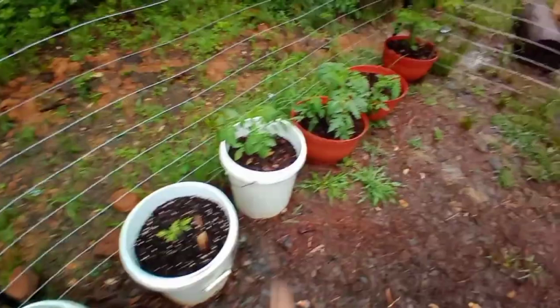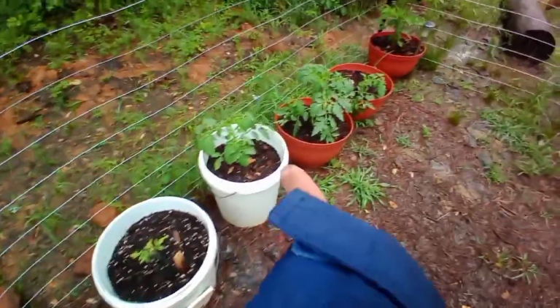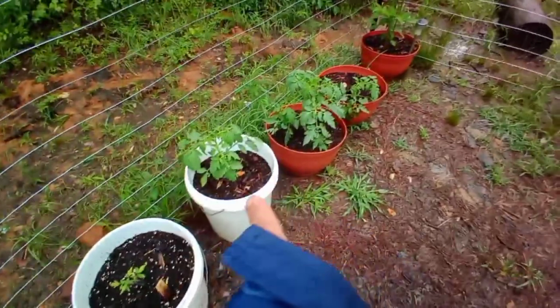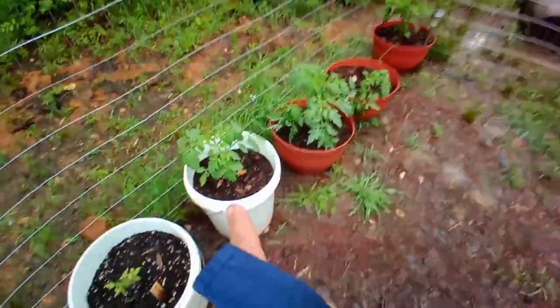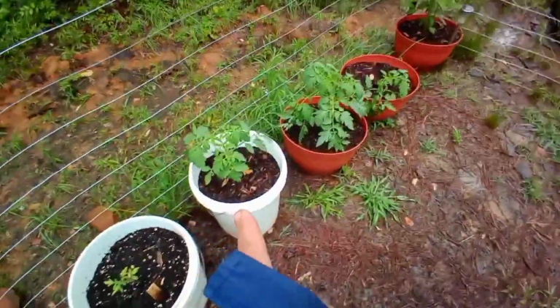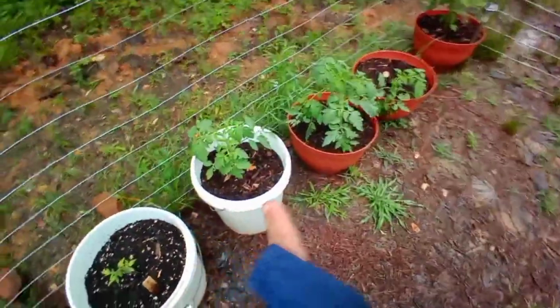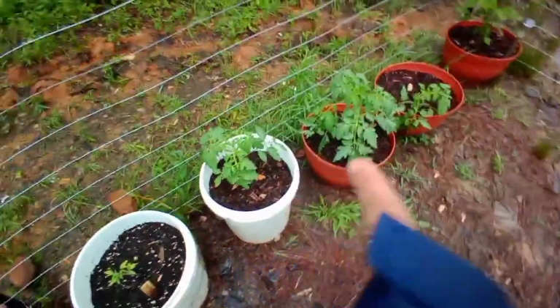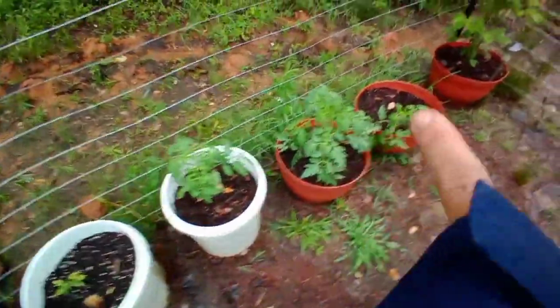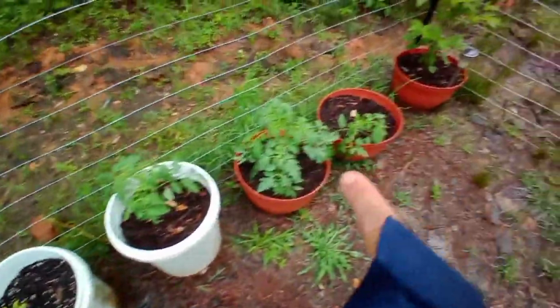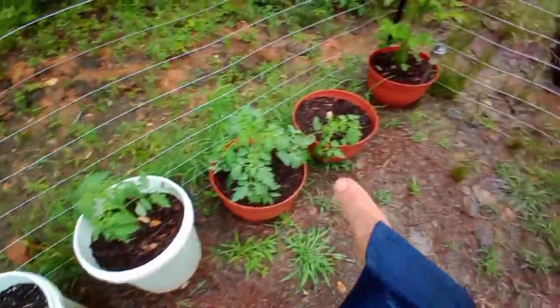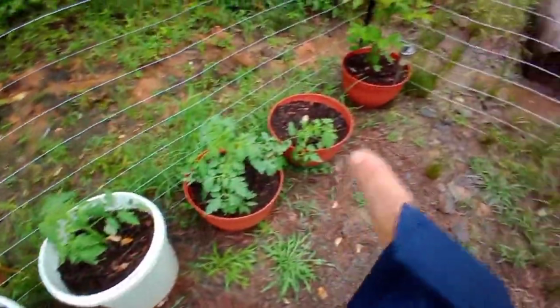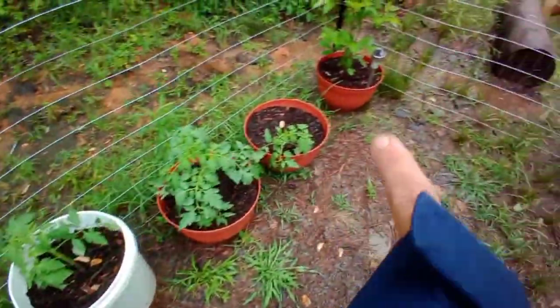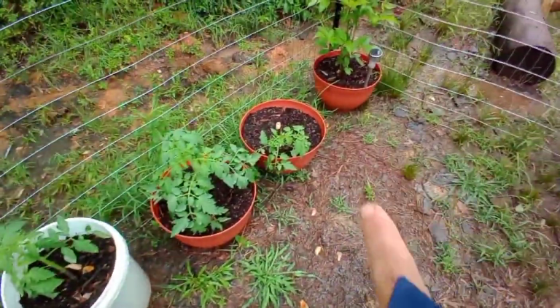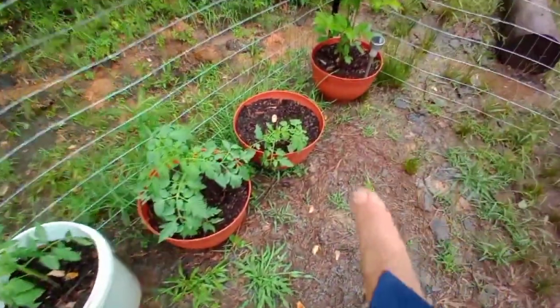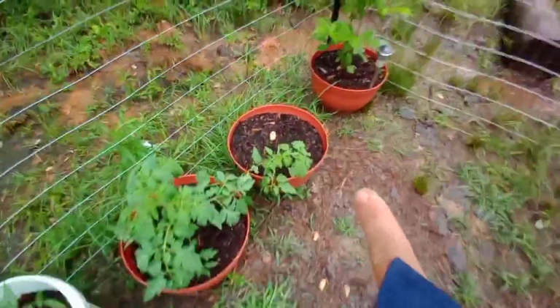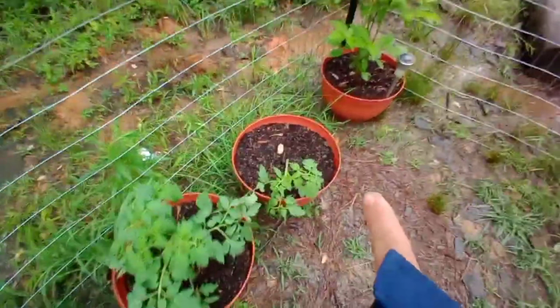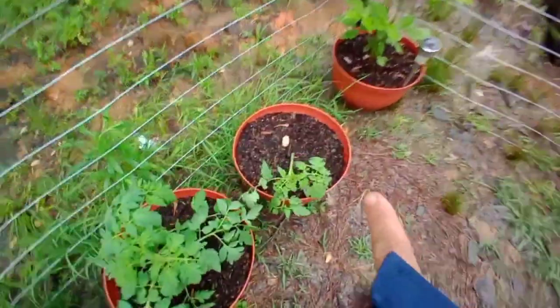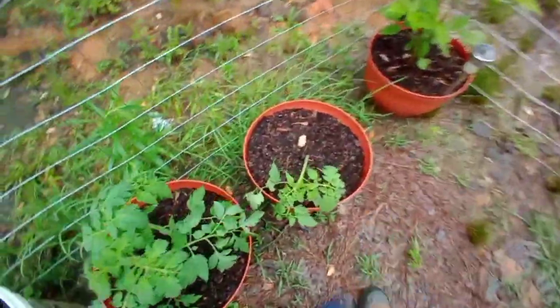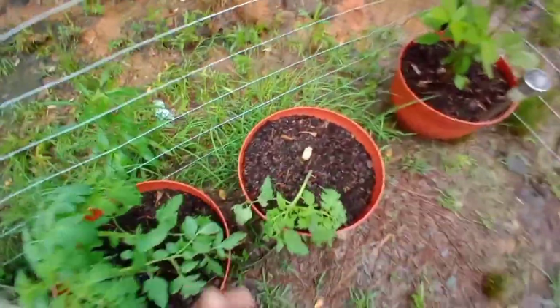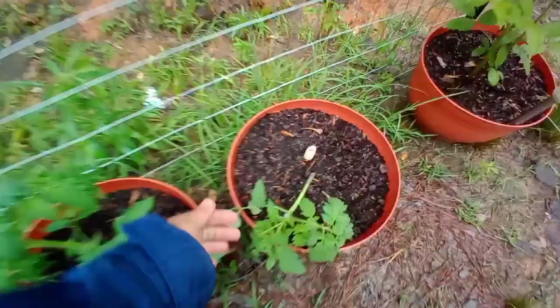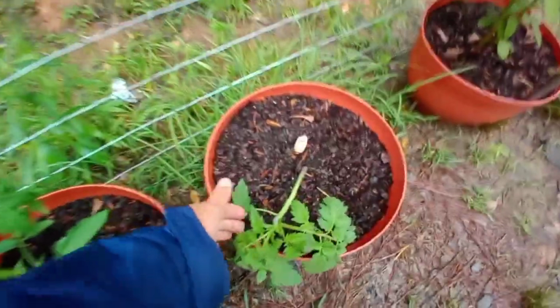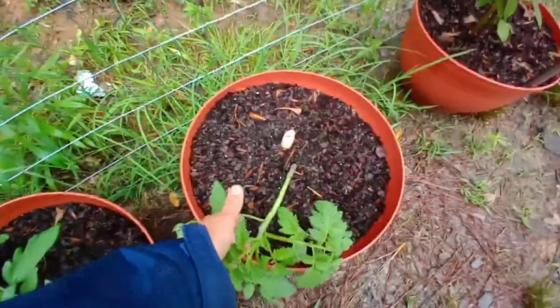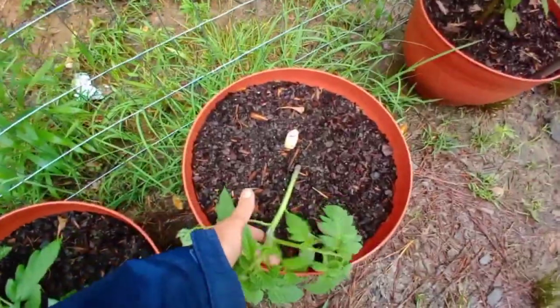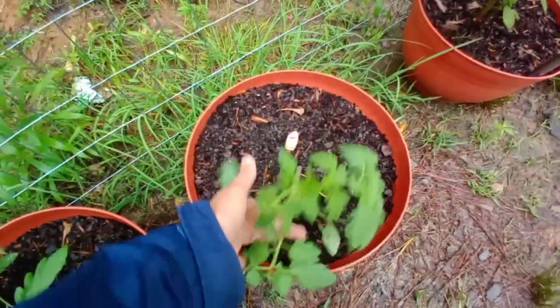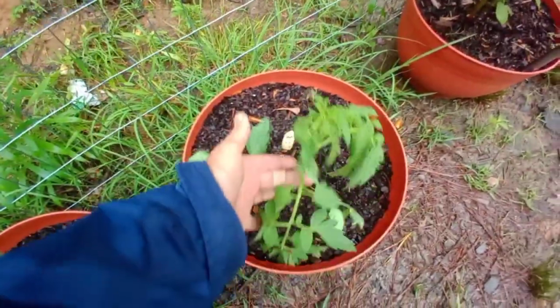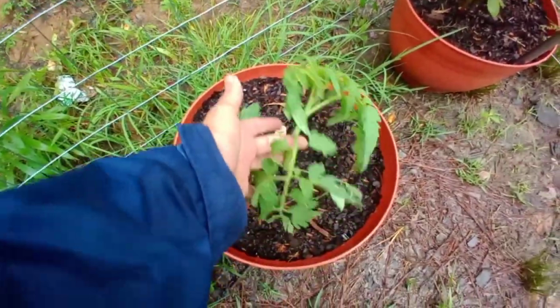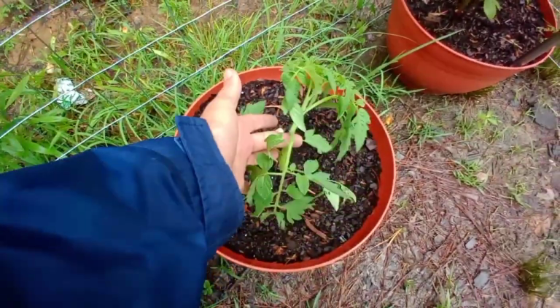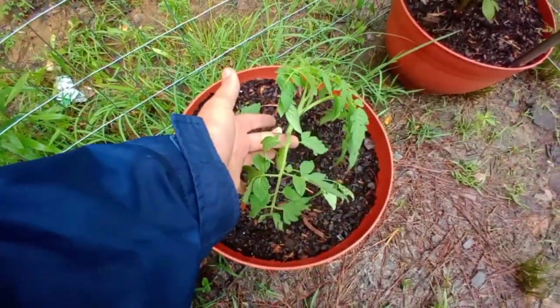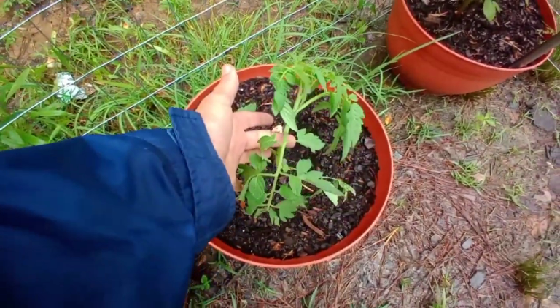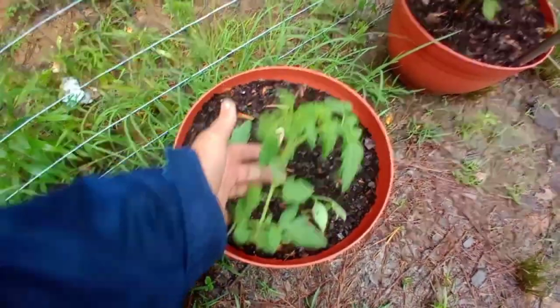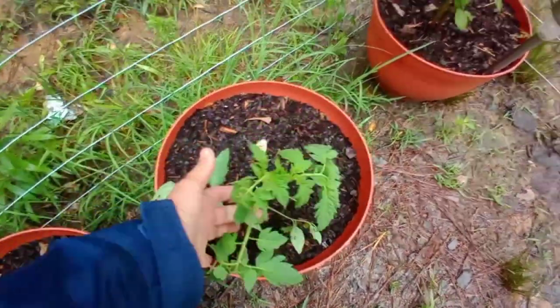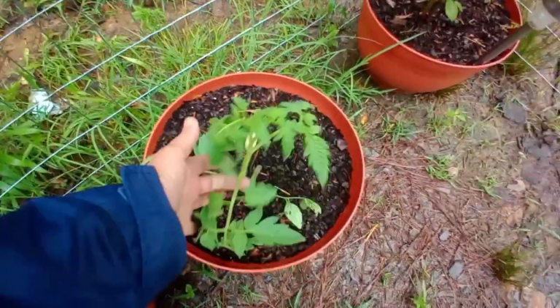But look at these — they're all growing great. What happened here? It got bendy. Hmm. I'm gonna have to stake that up.